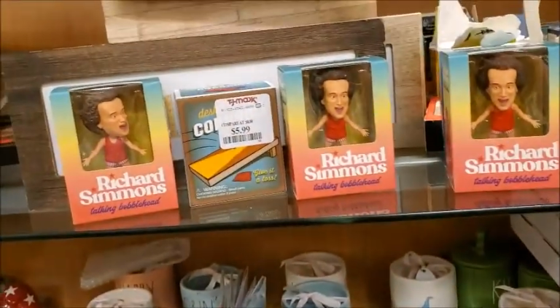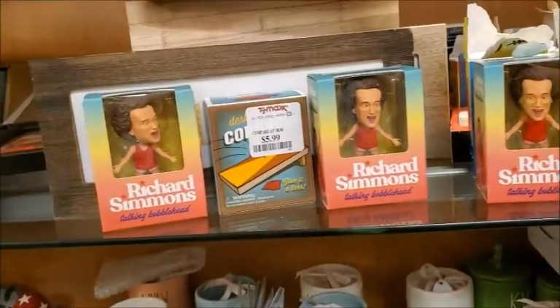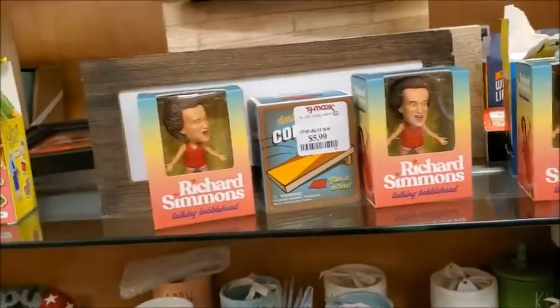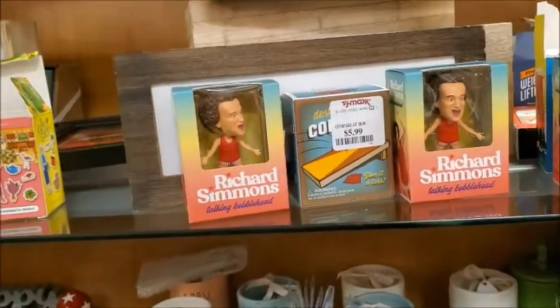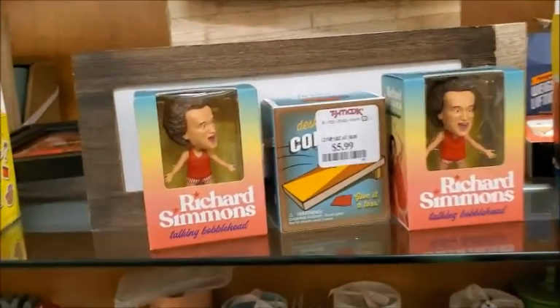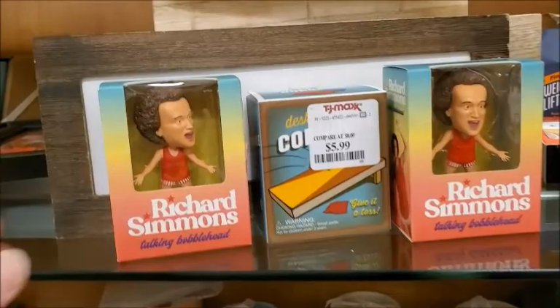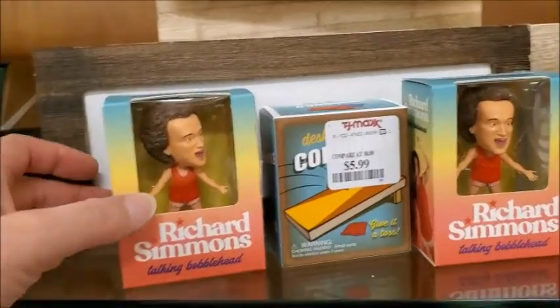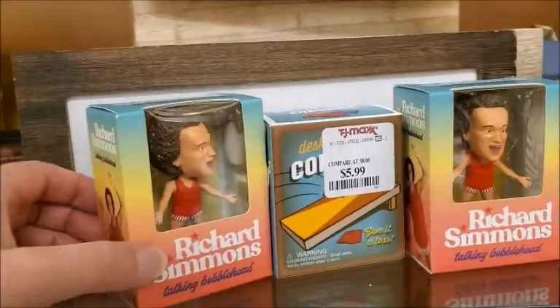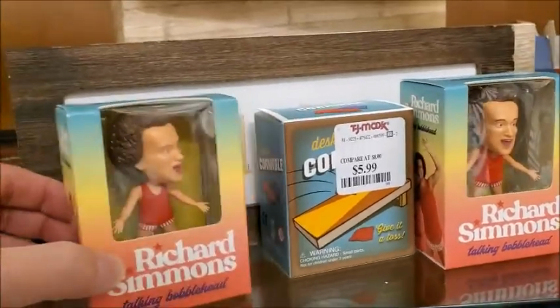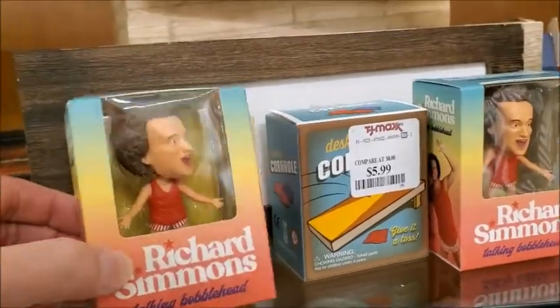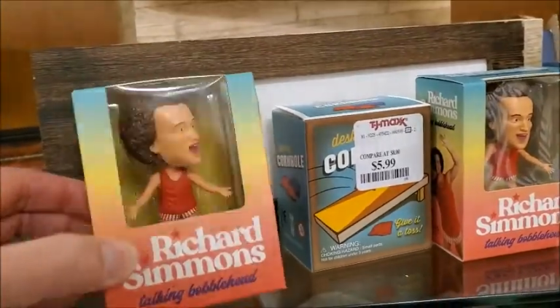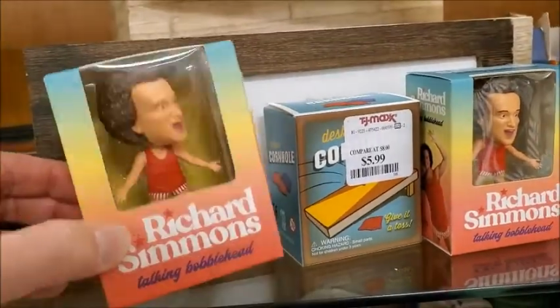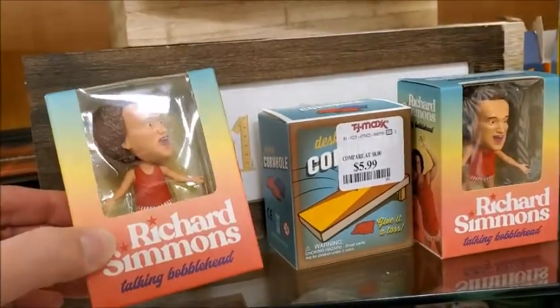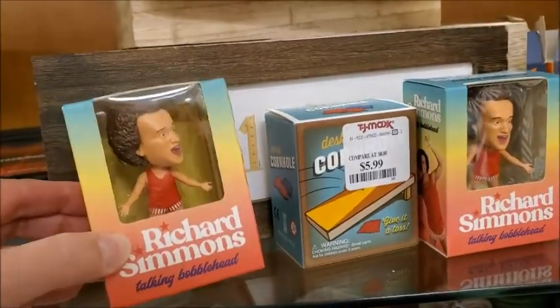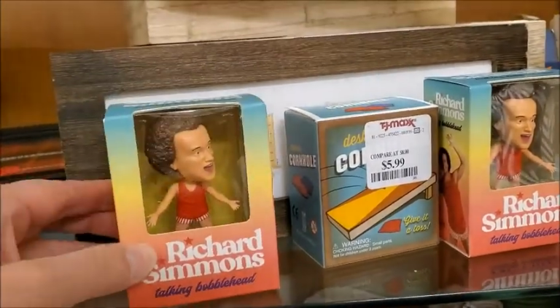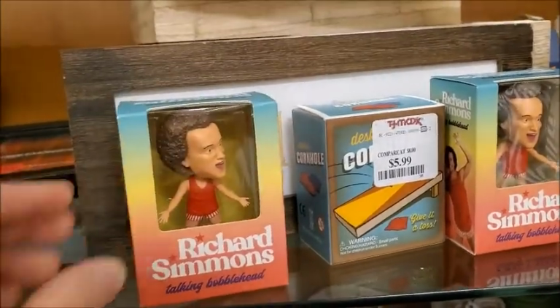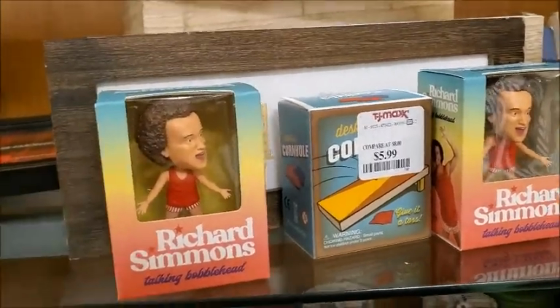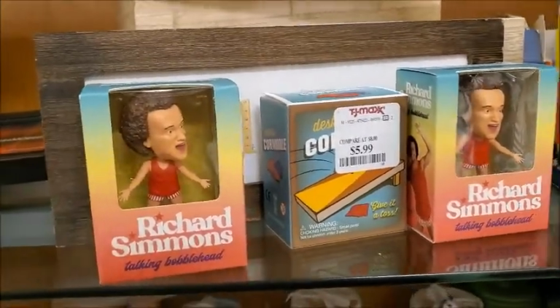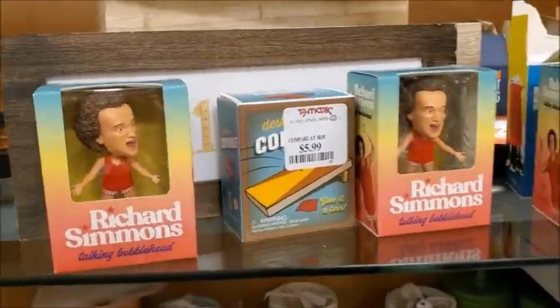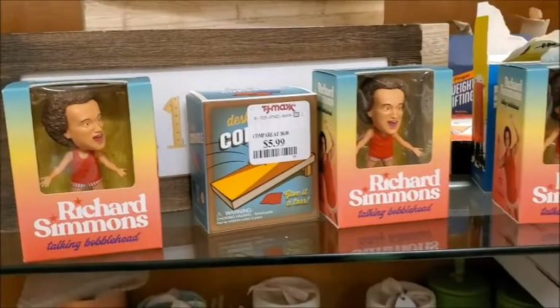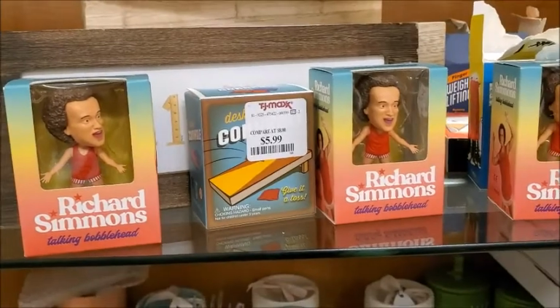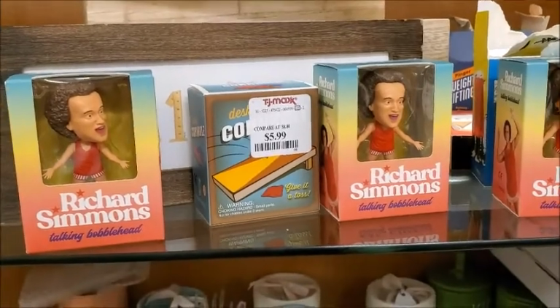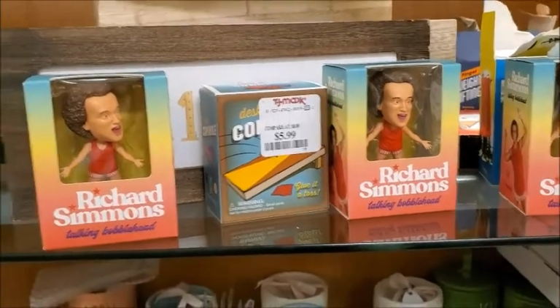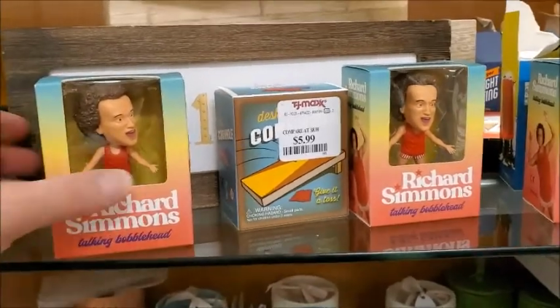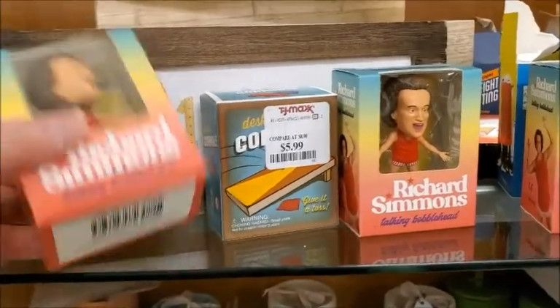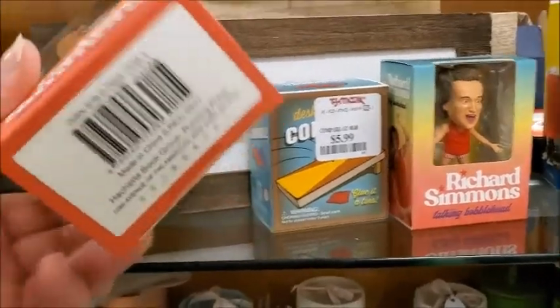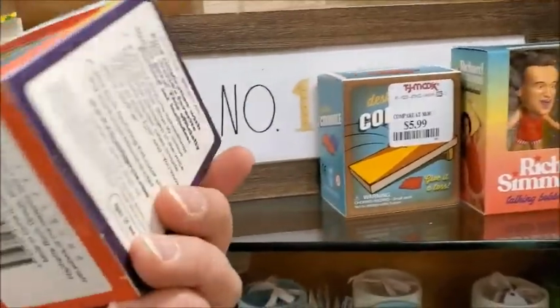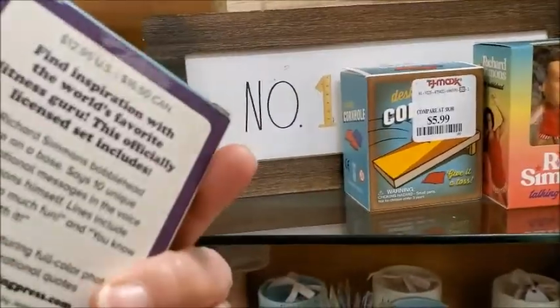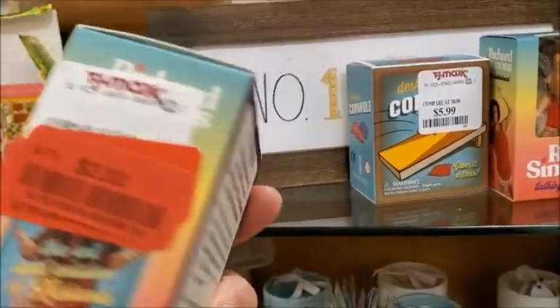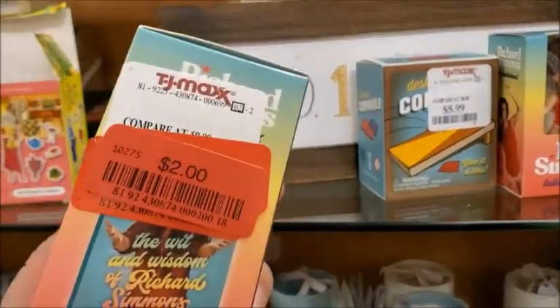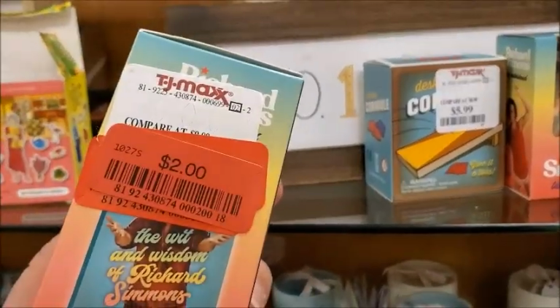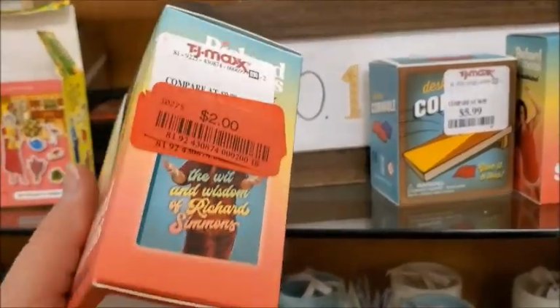Richard Simmons talking bobblehead — a talking bobblehead. That is funny. $2.